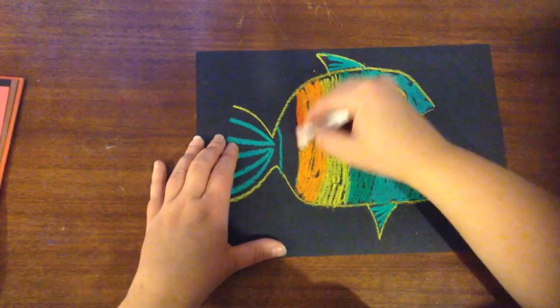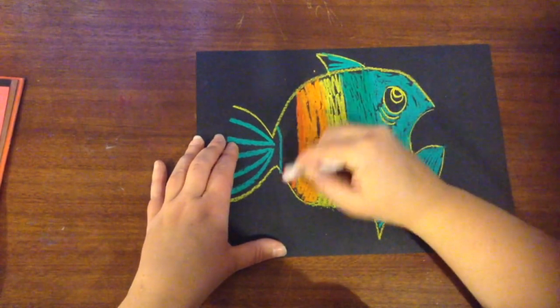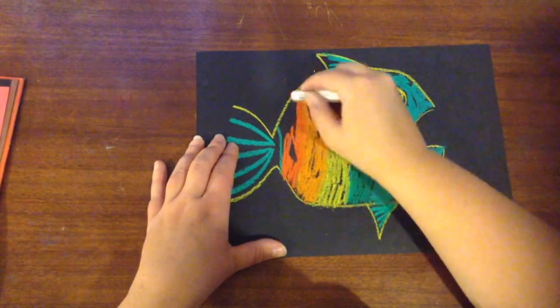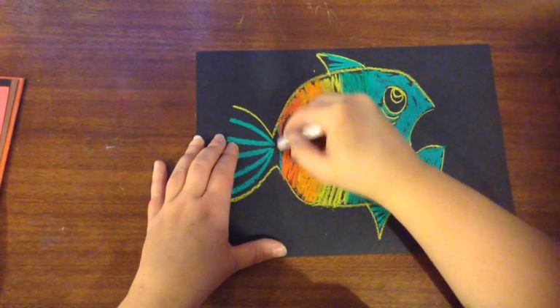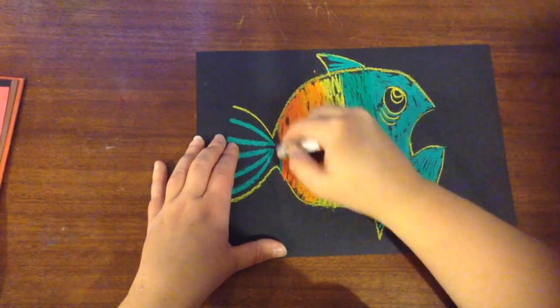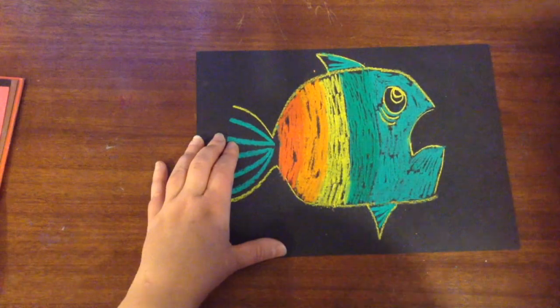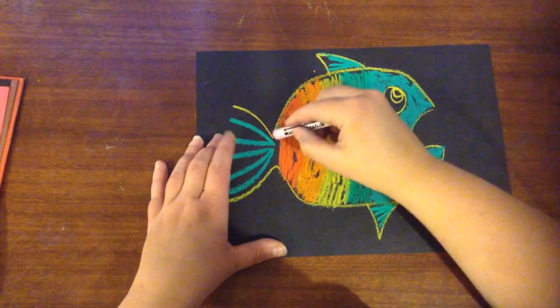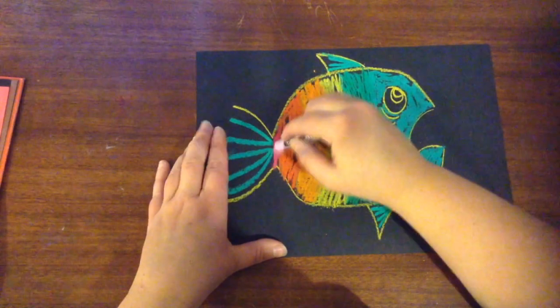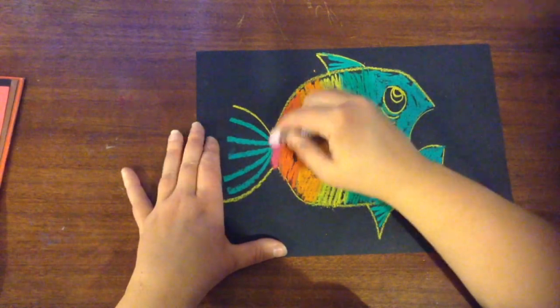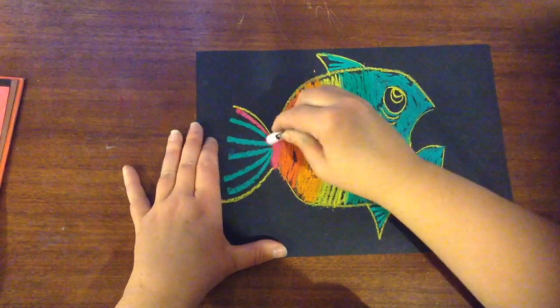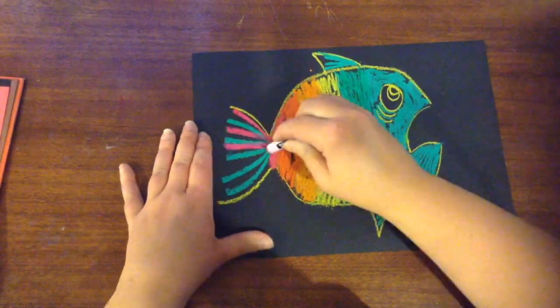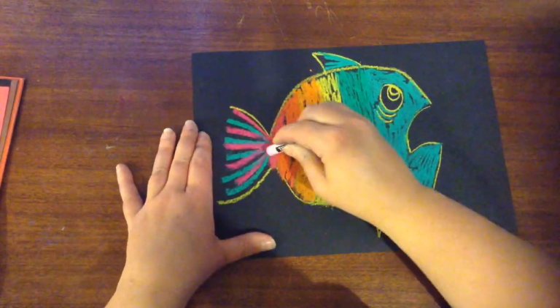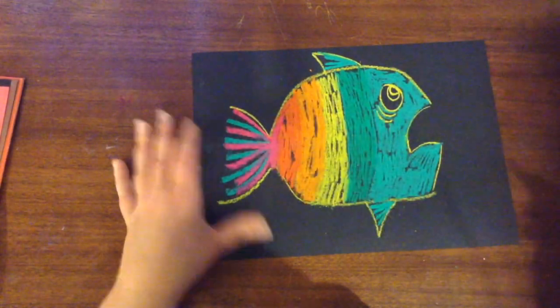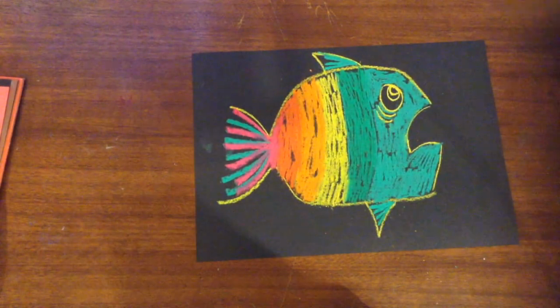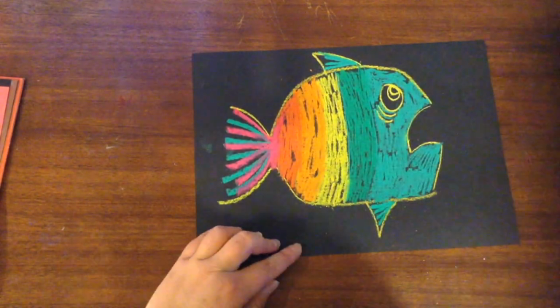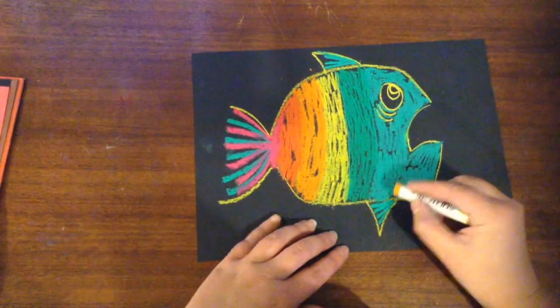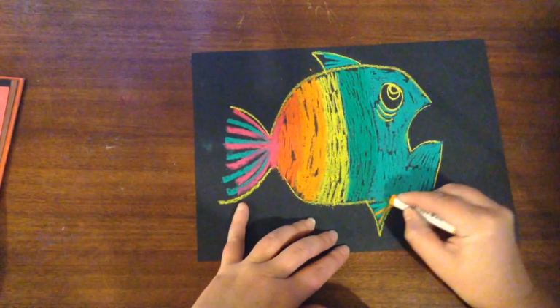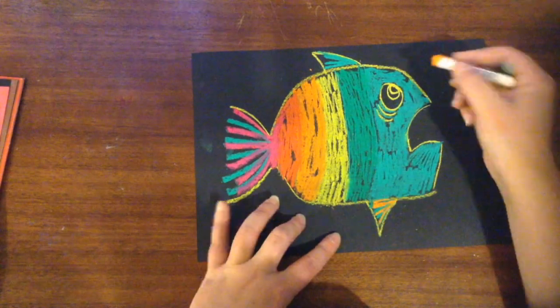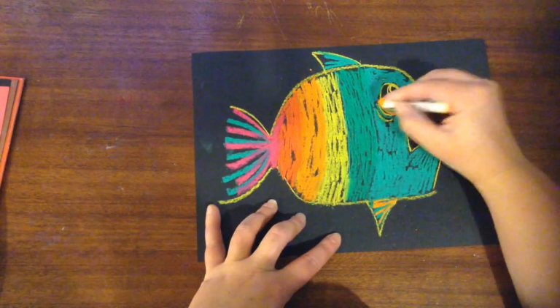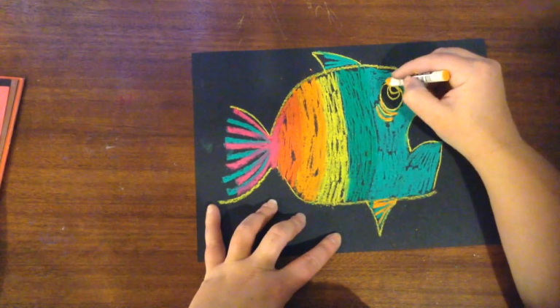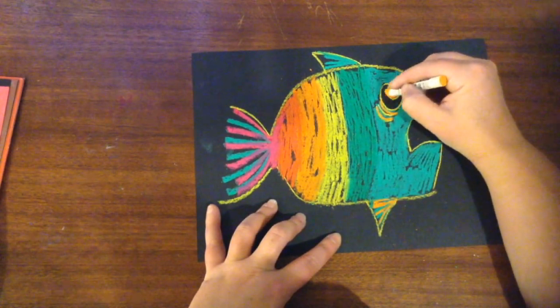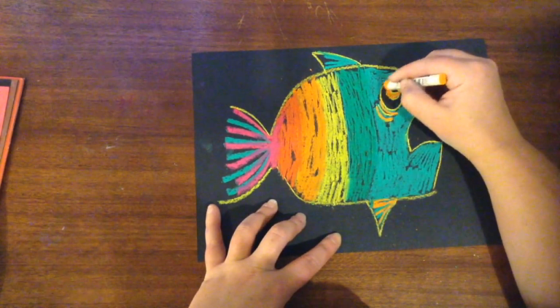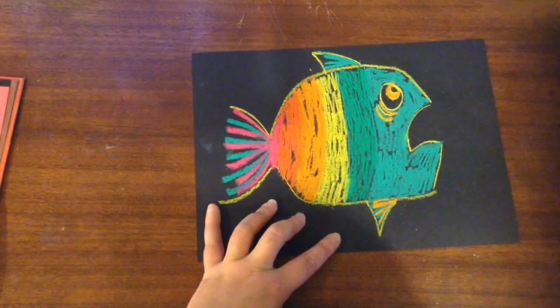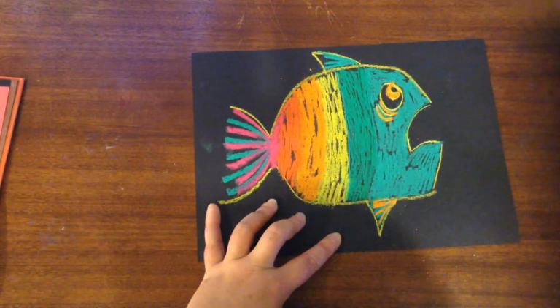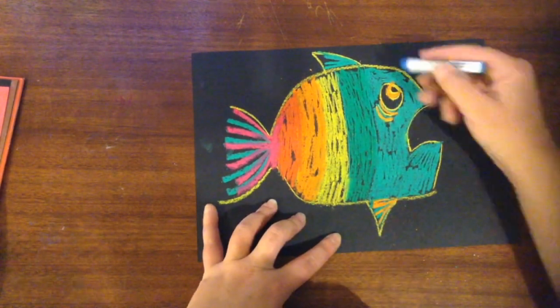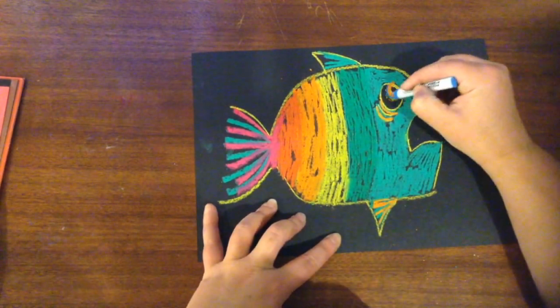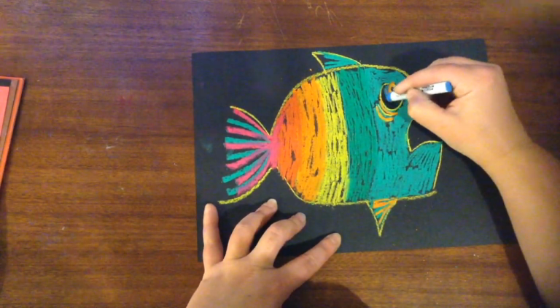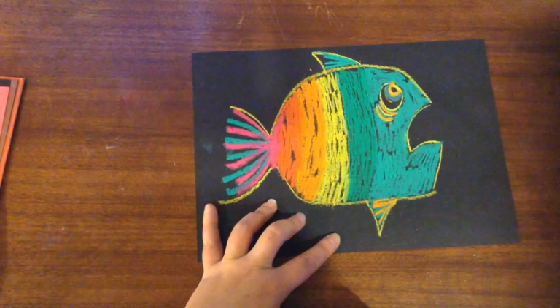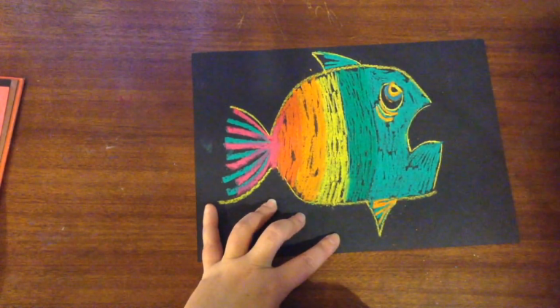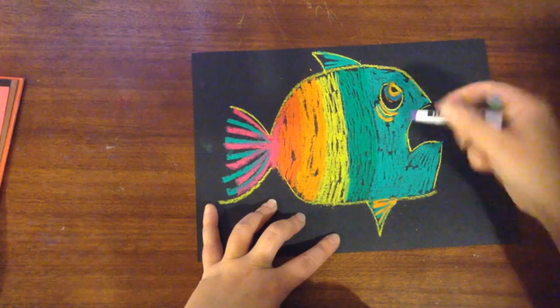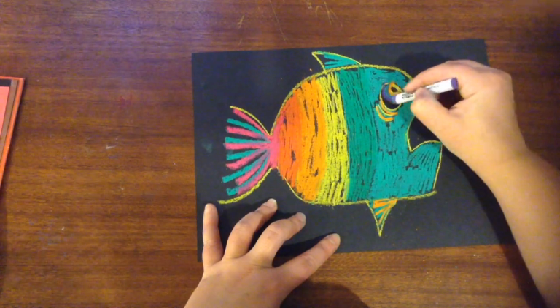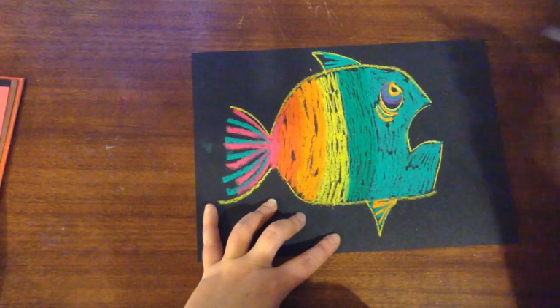Once finished with orange, I'm moving to a red color before finishing with pink. I add pink in the back tail for a bit of contrast, and also add pink to the fins.